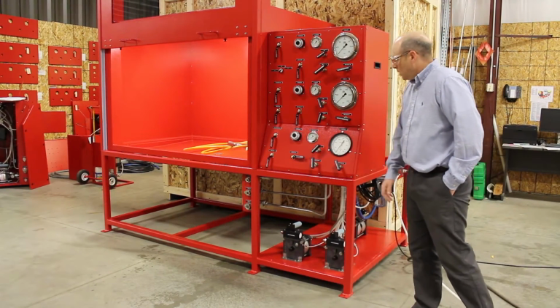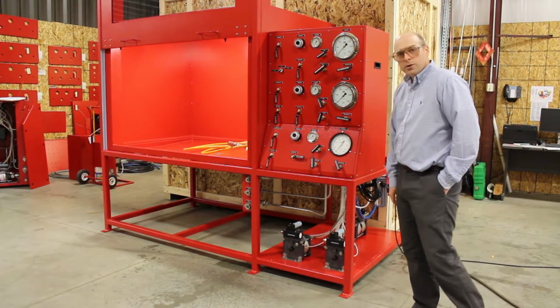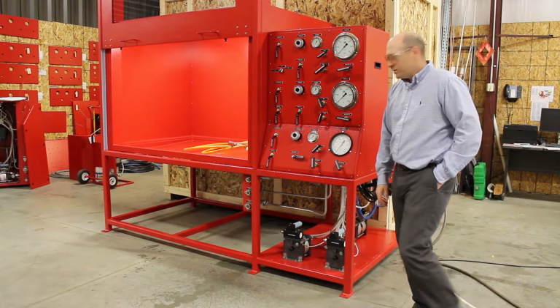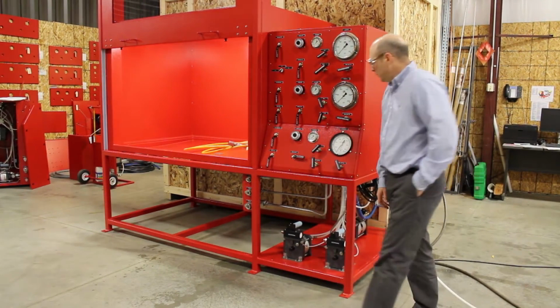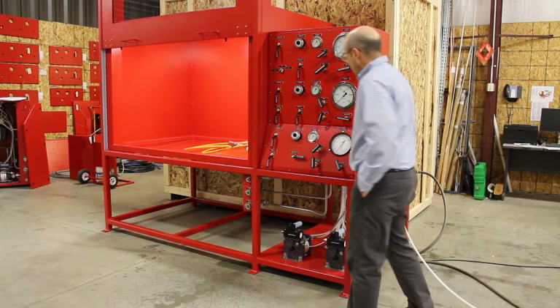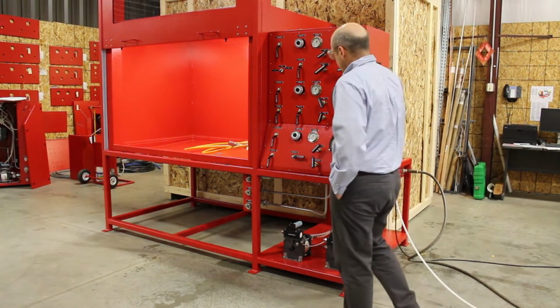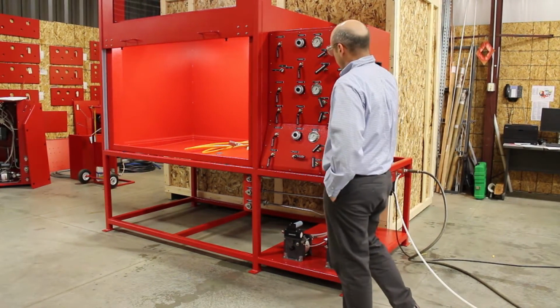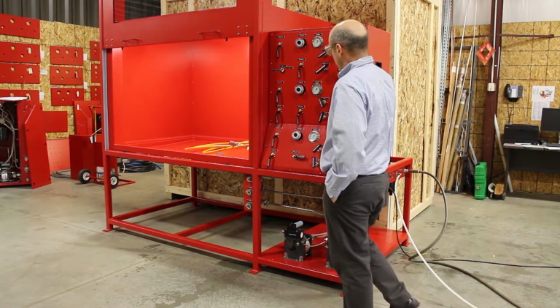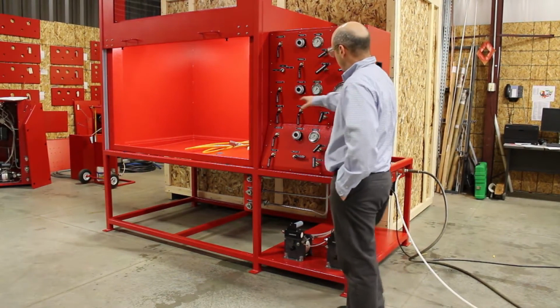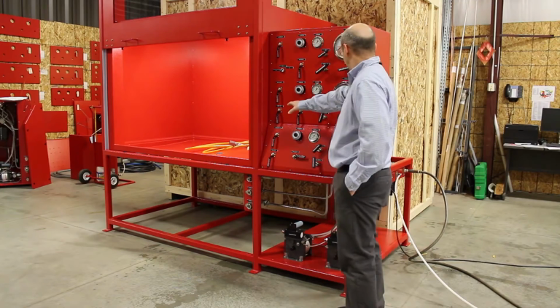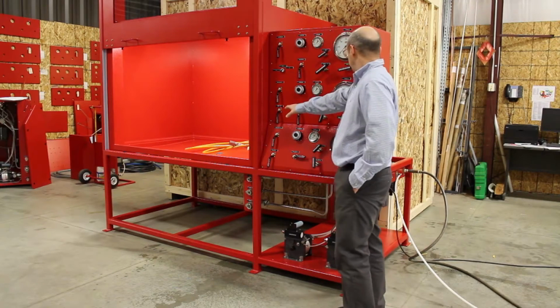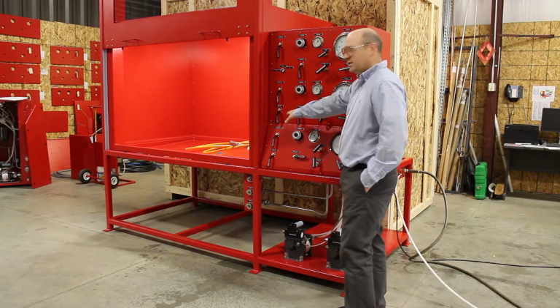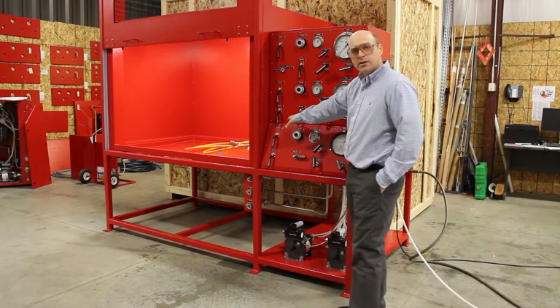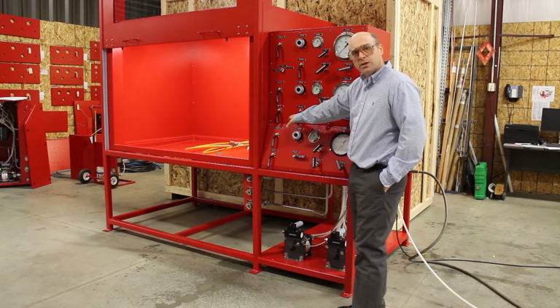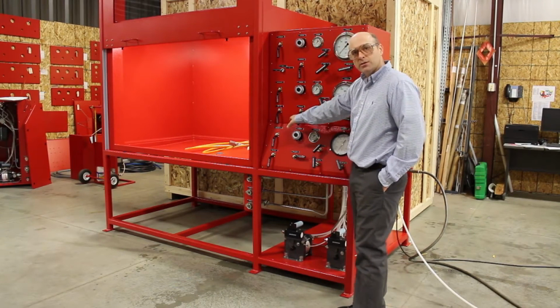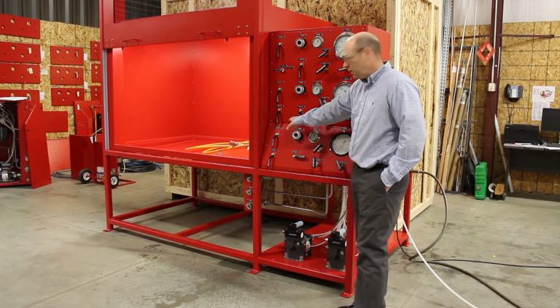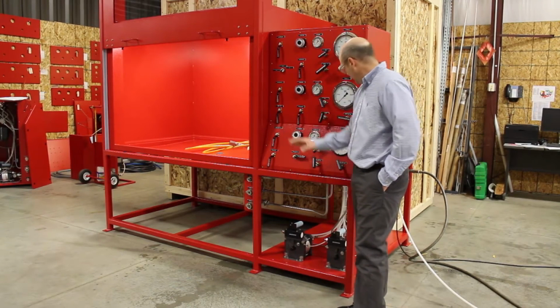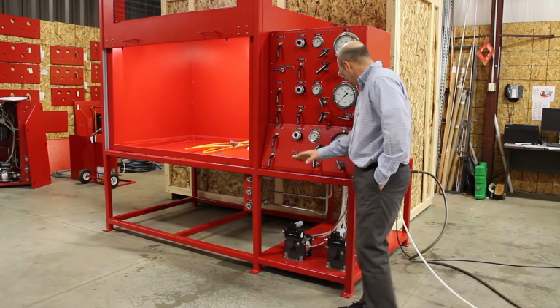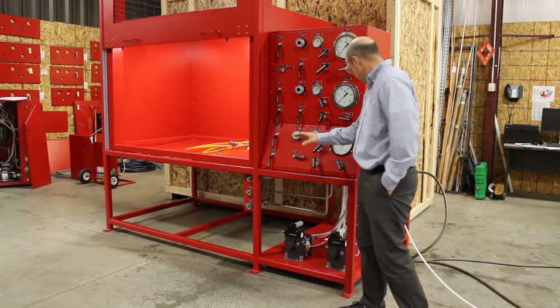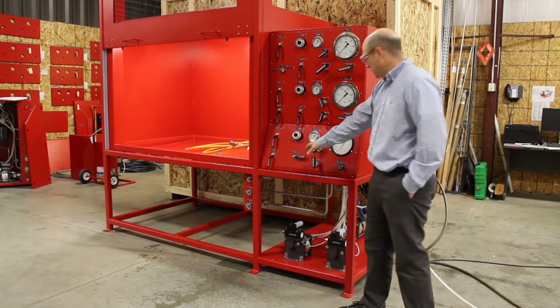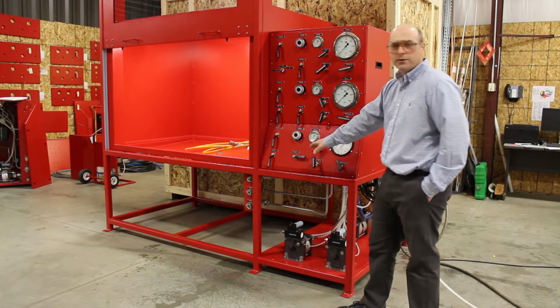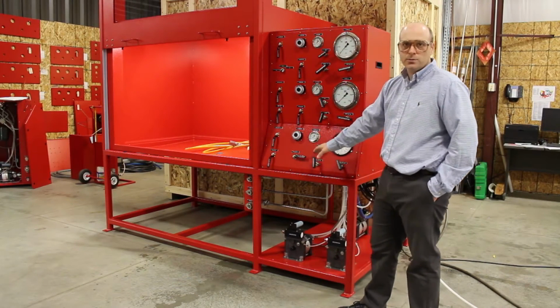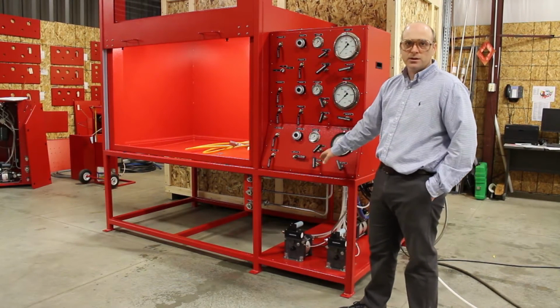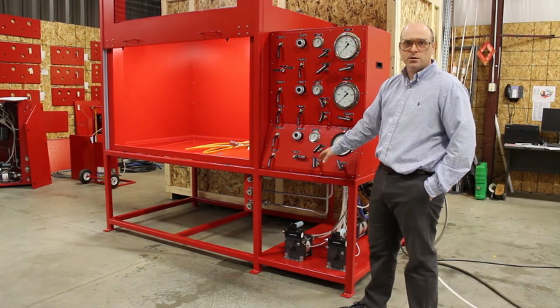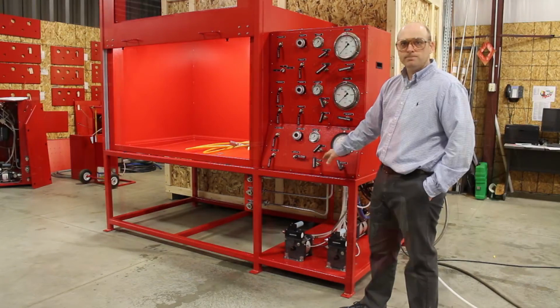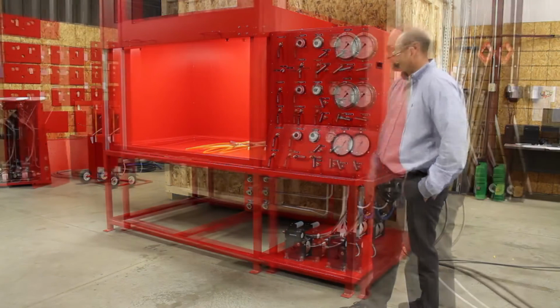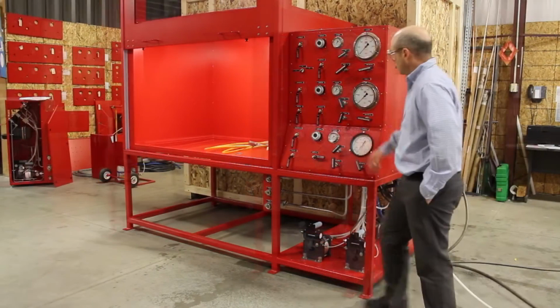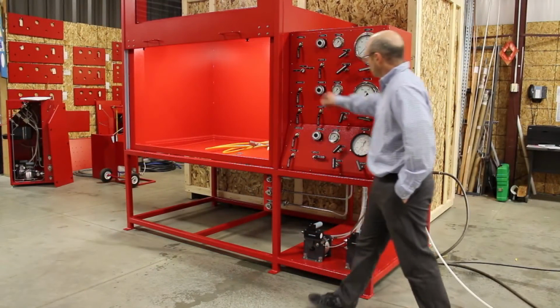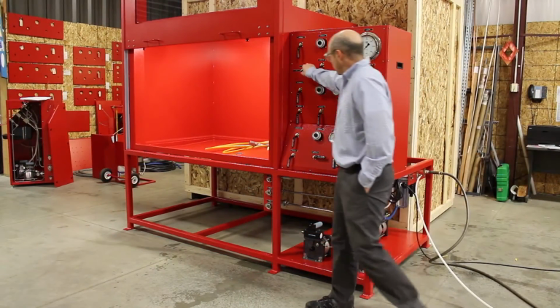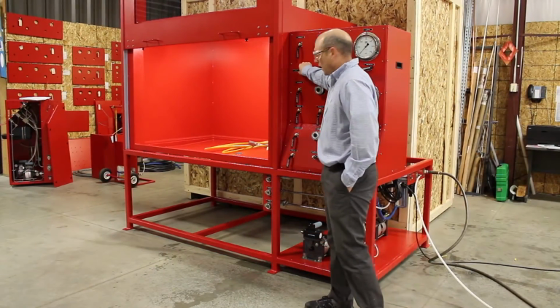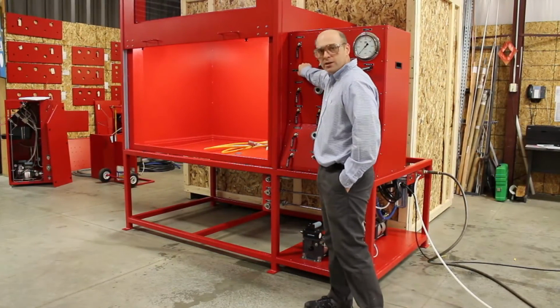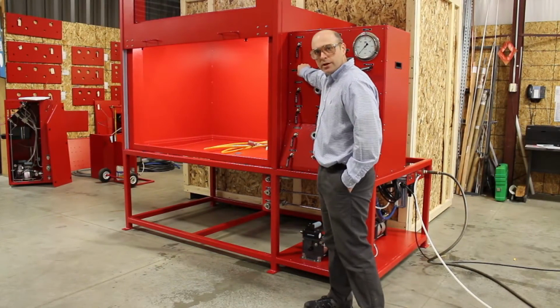The unit is equipped with a pre-fill circuit for both the 16,000 PSI circuit and the 65,000 PSI circuit. The cabinet has a light.